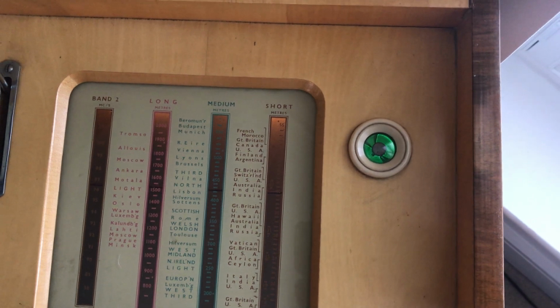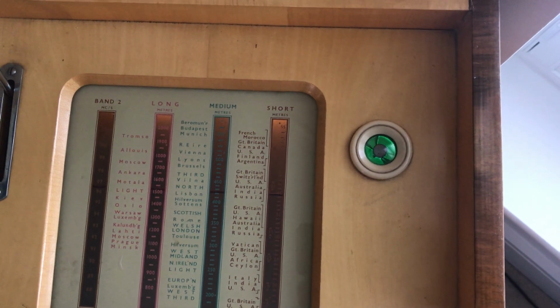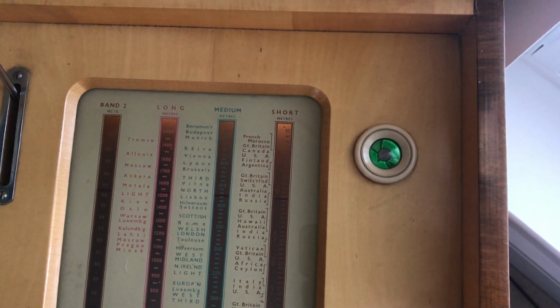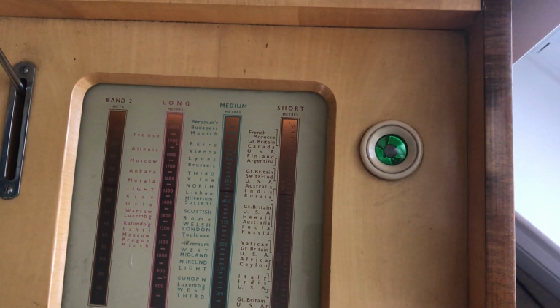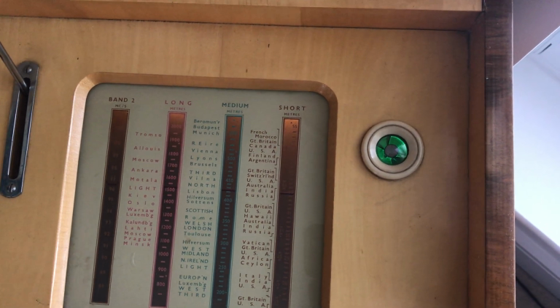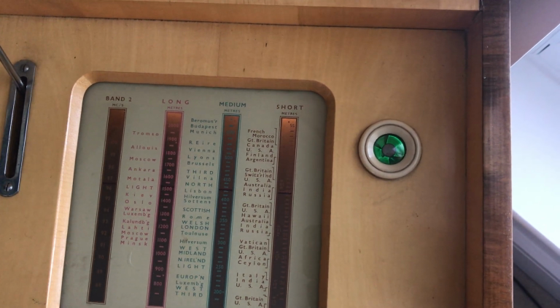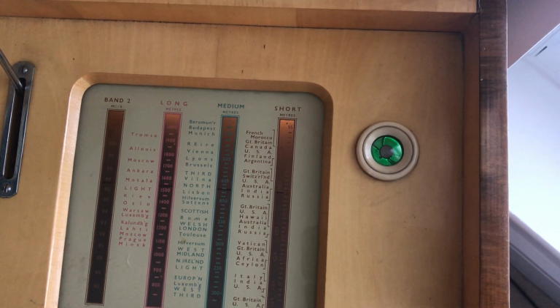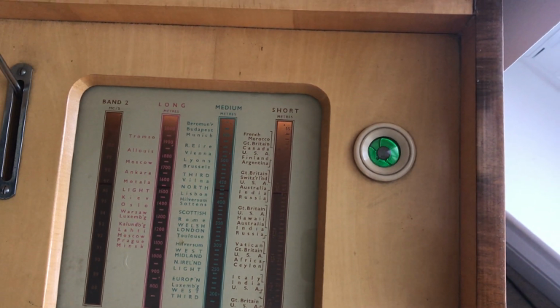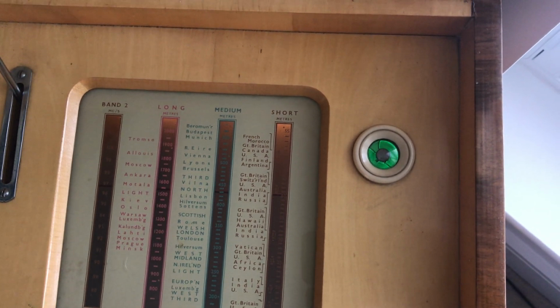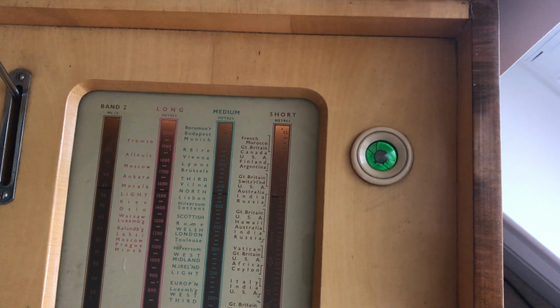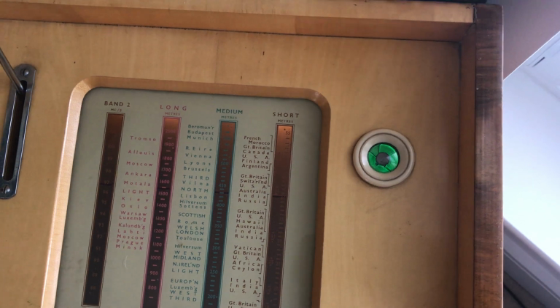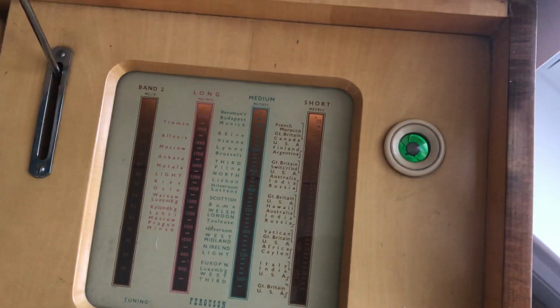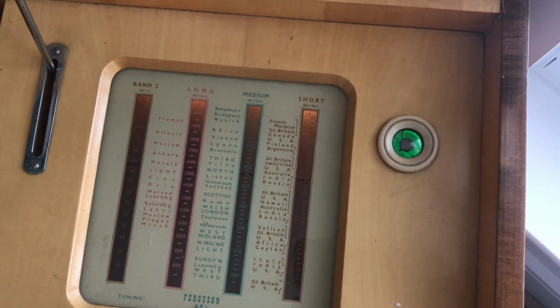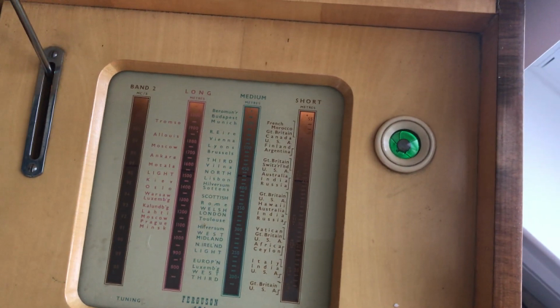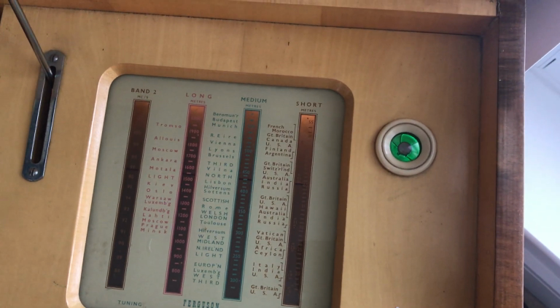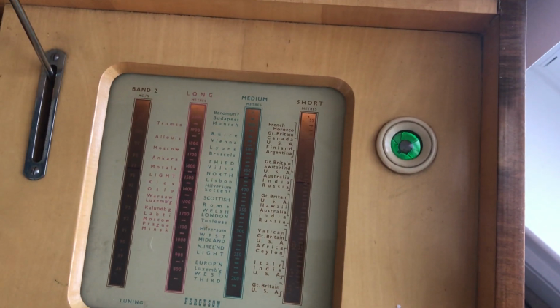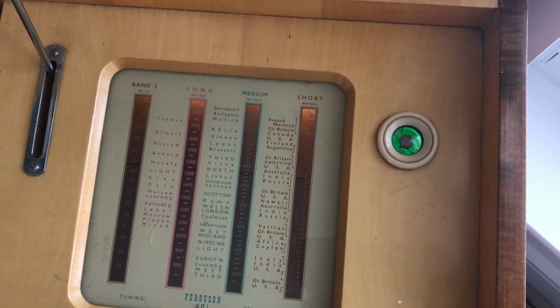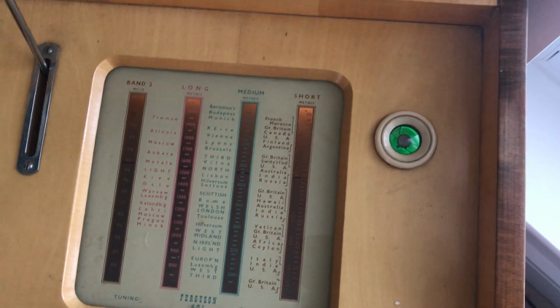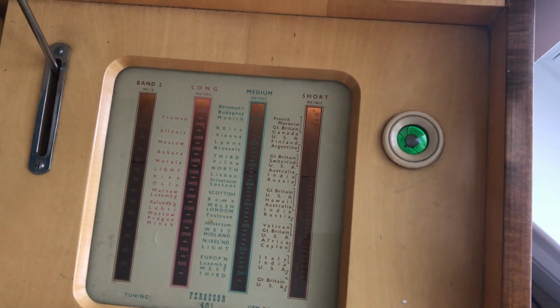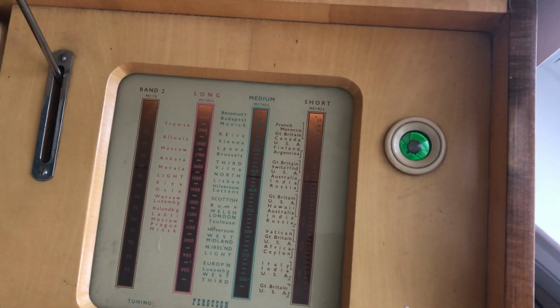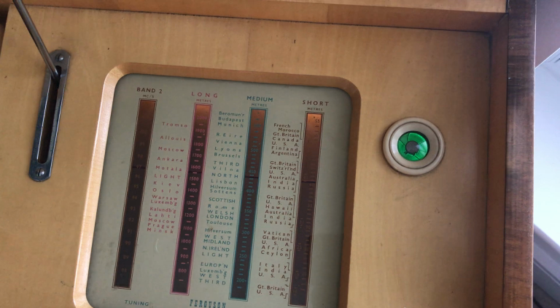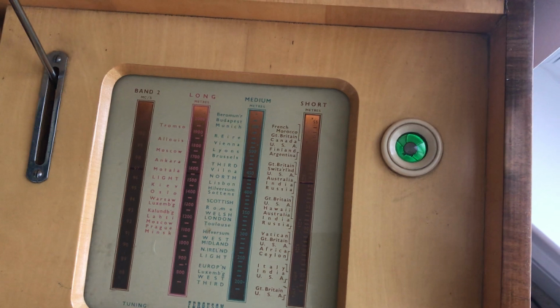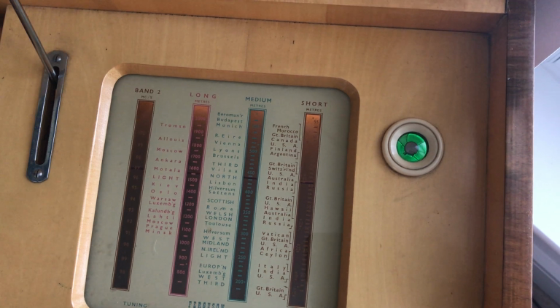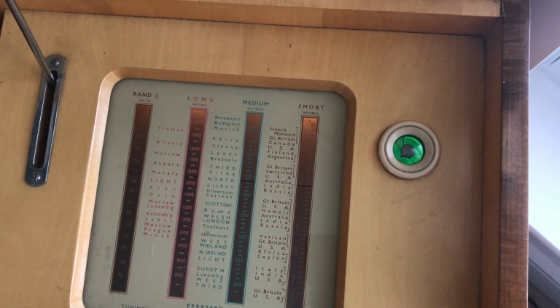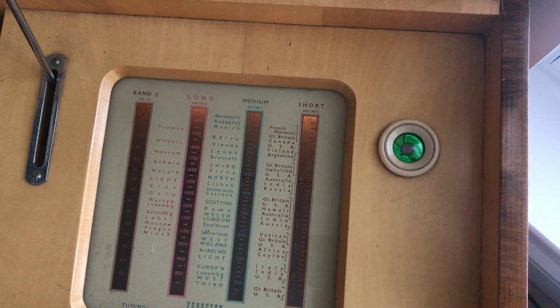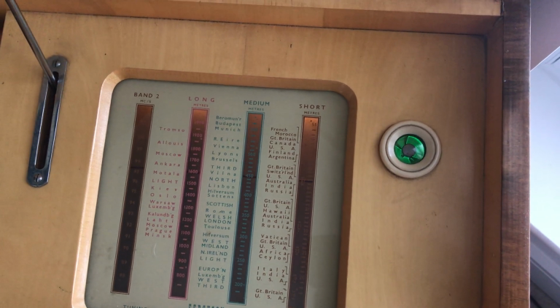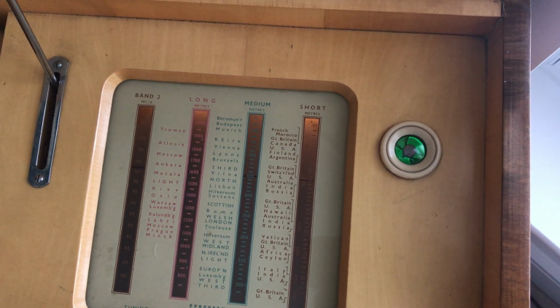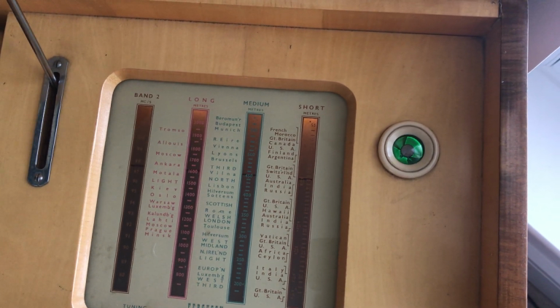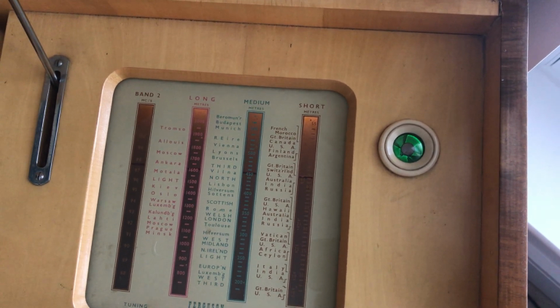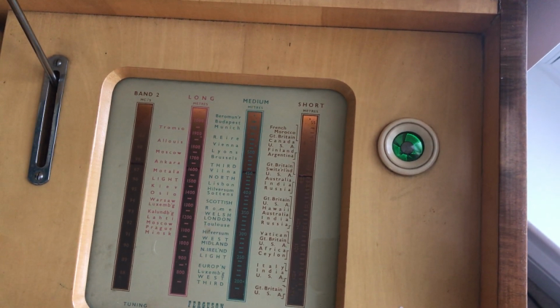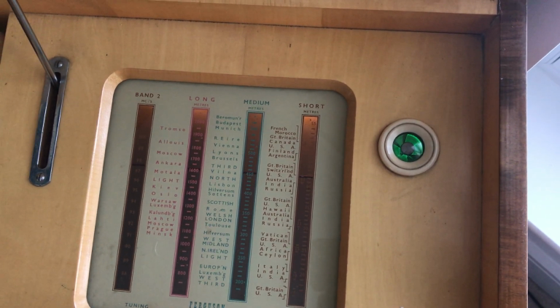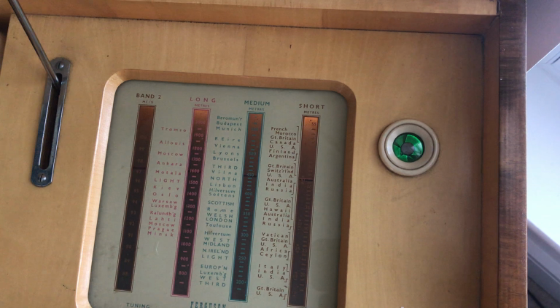Put it on to medium wave. This is Radio 5 Live, so that's a much stronger signal. If we move away from it the signal becomes weaker.